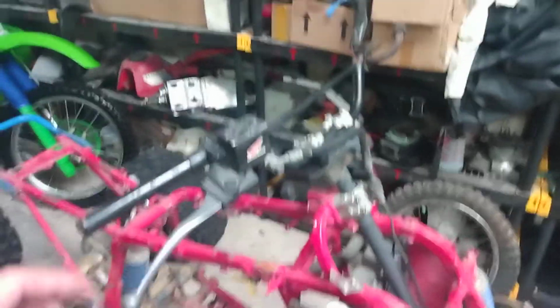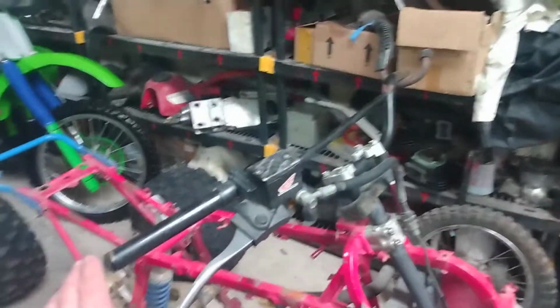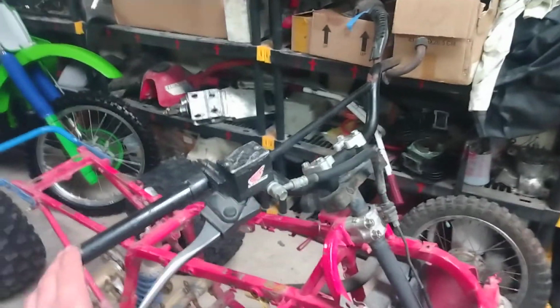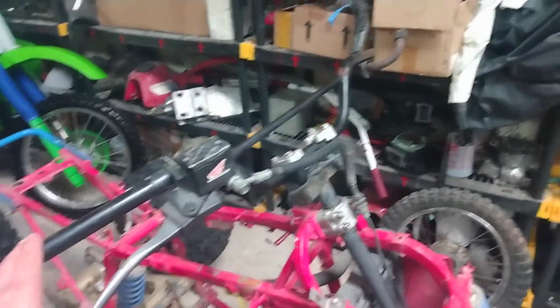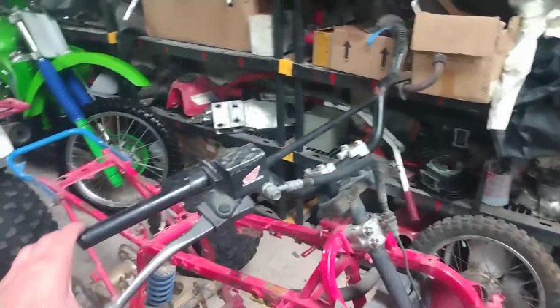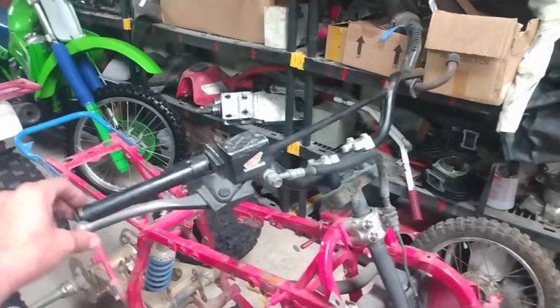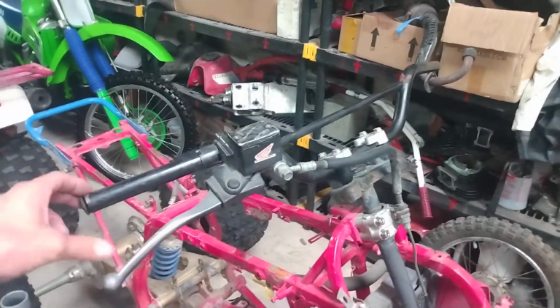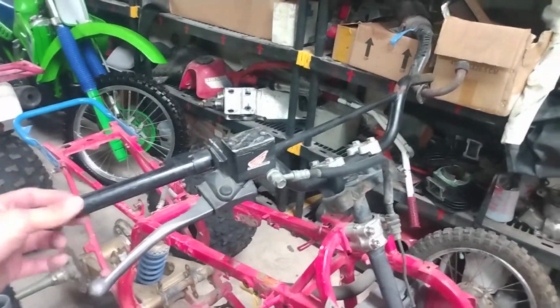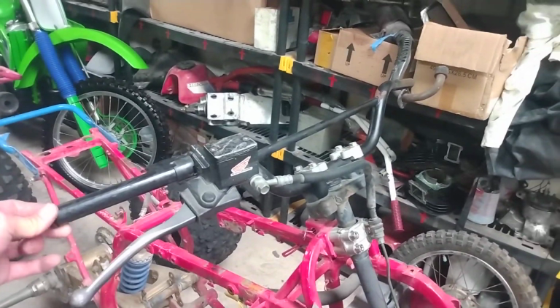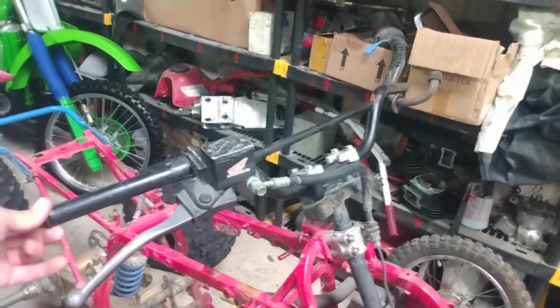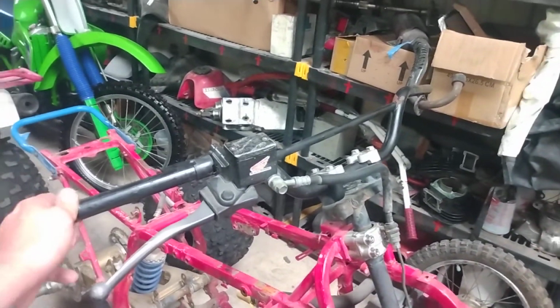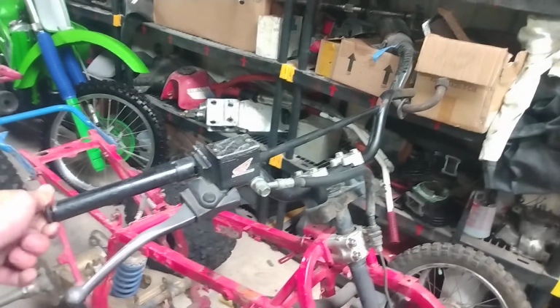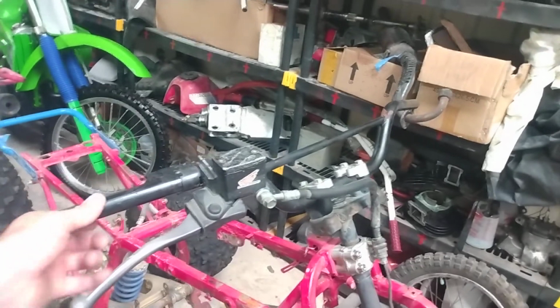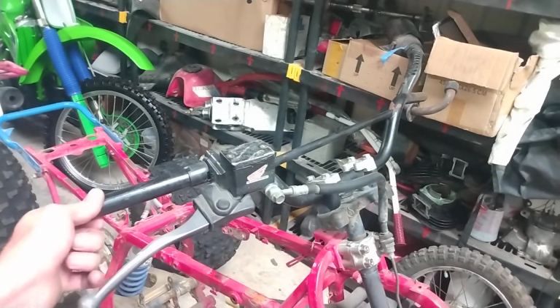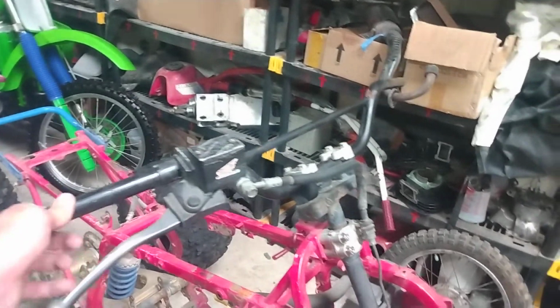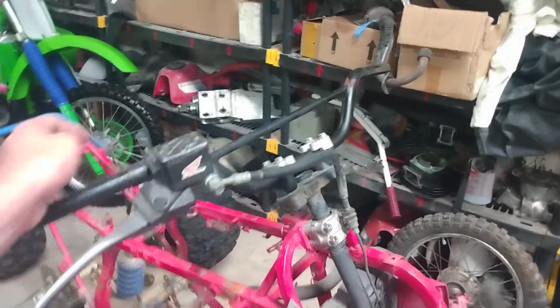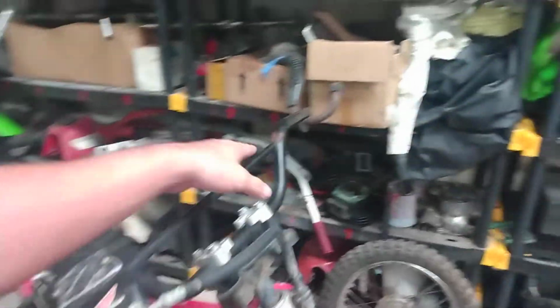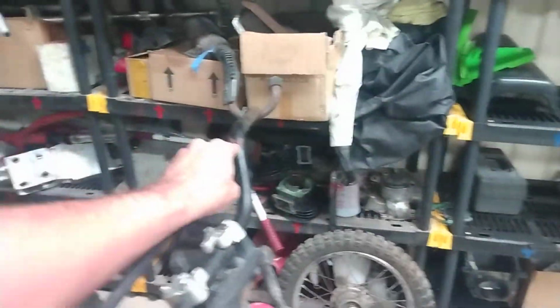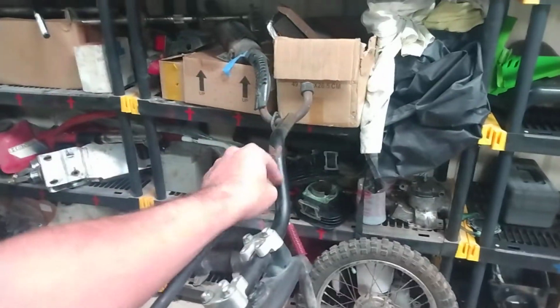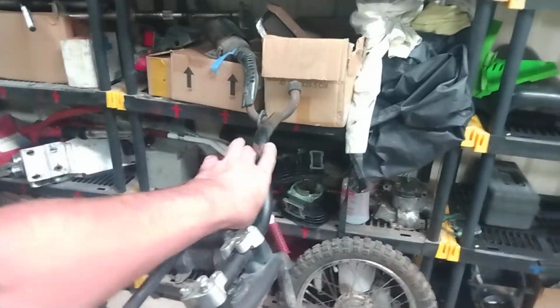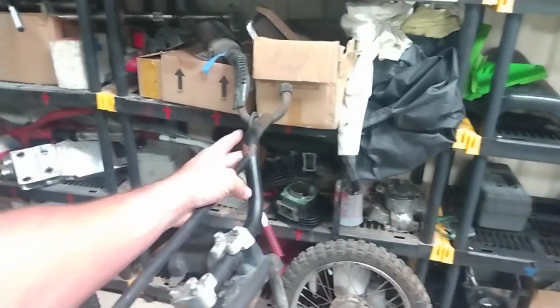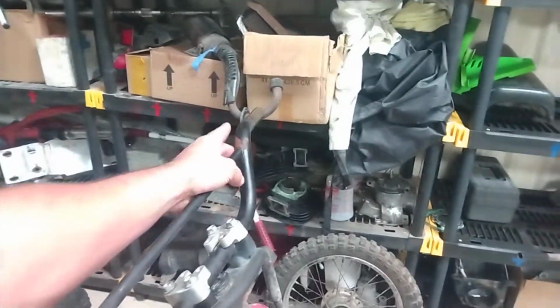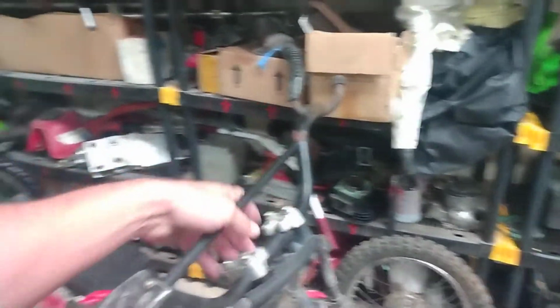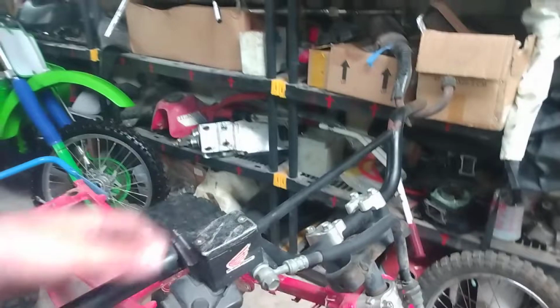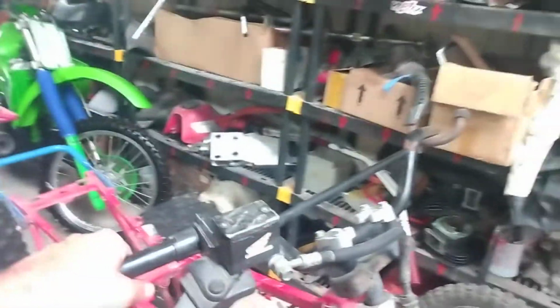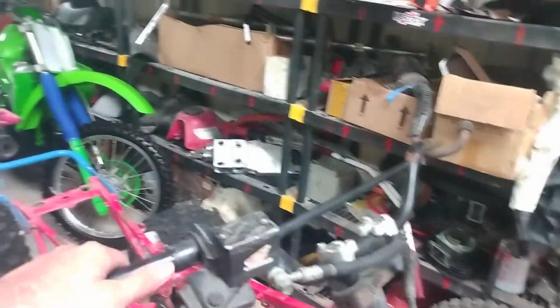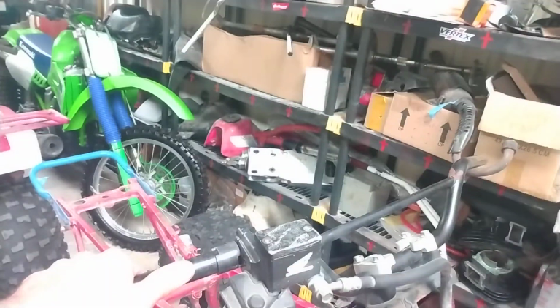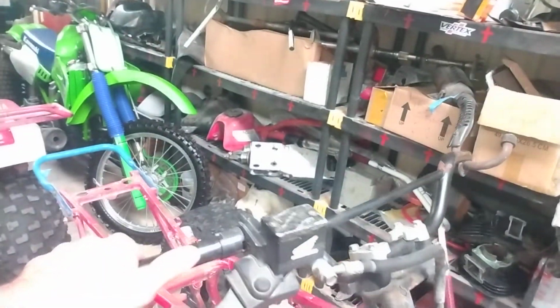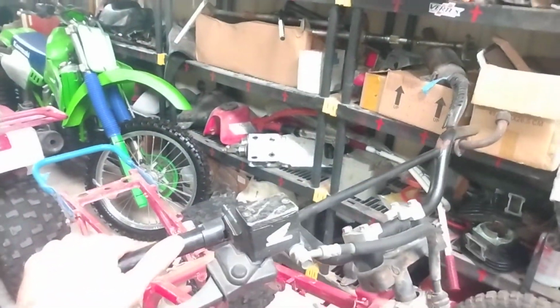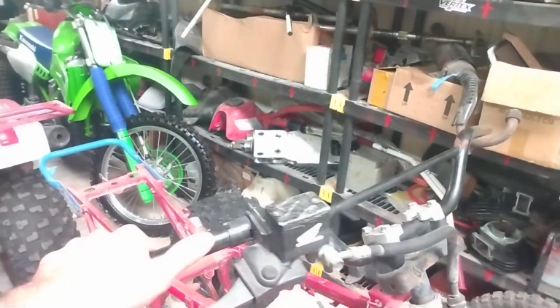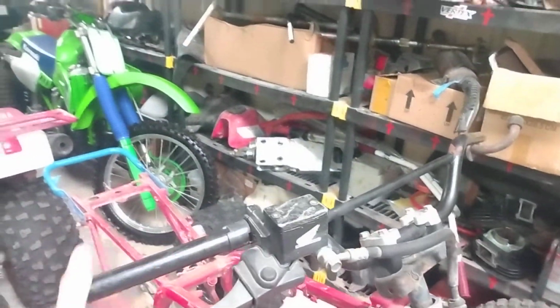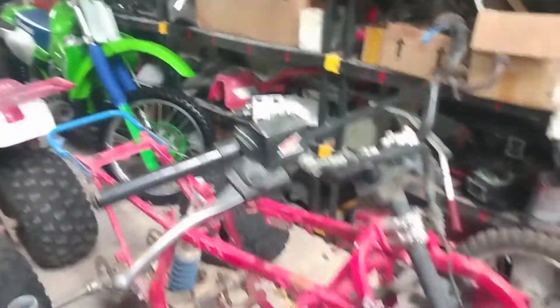I also threw some handlebars on here. They're kind of bent right here but I'm going to heat this up with a torch and straighten it out. At least it has some handlebars now.